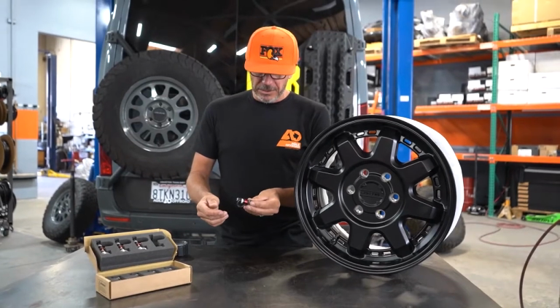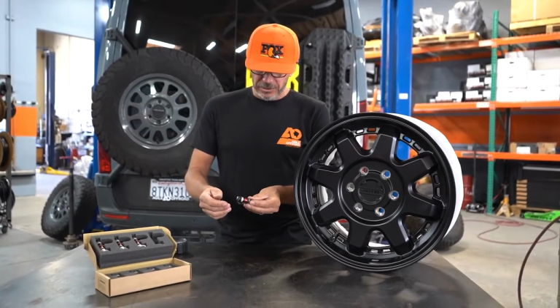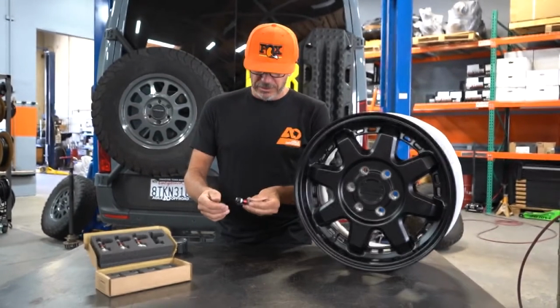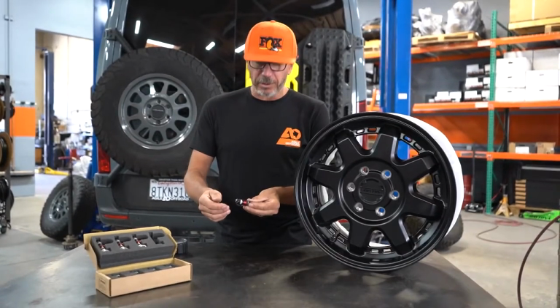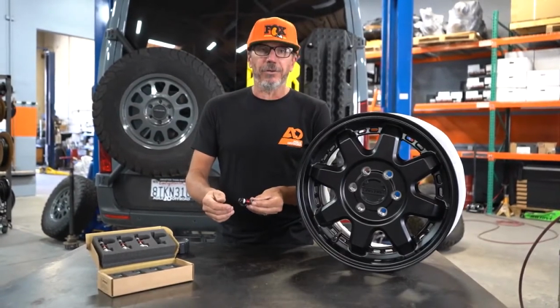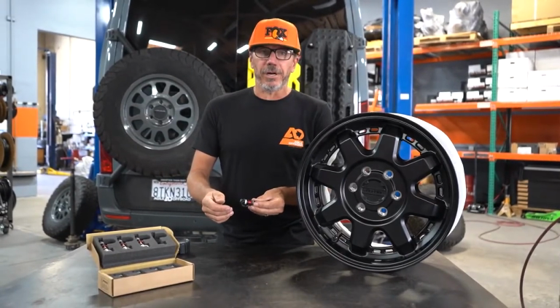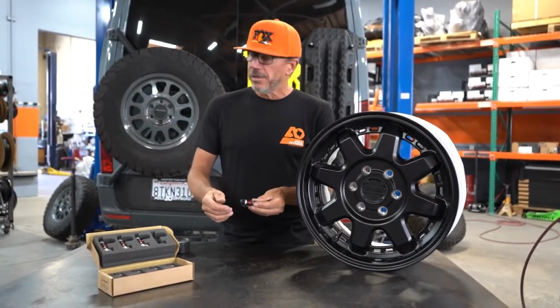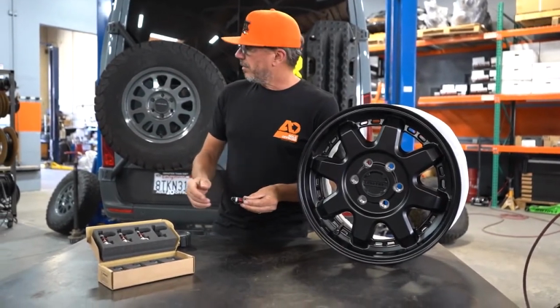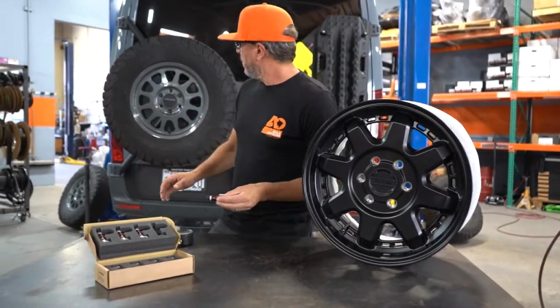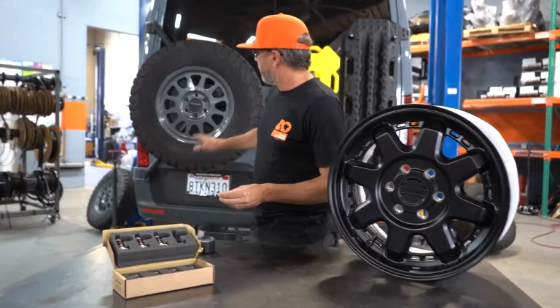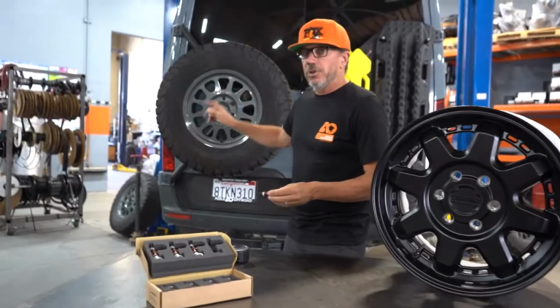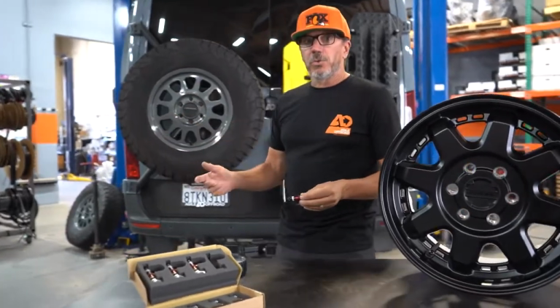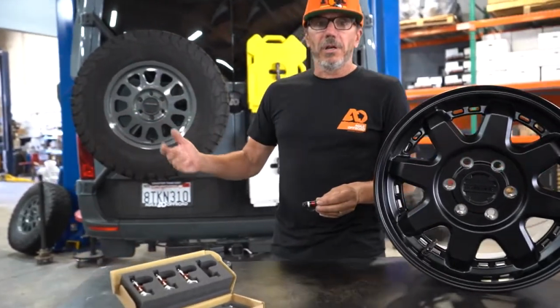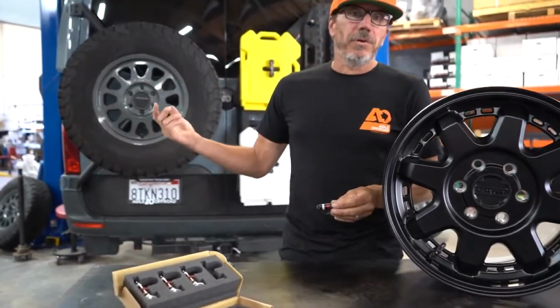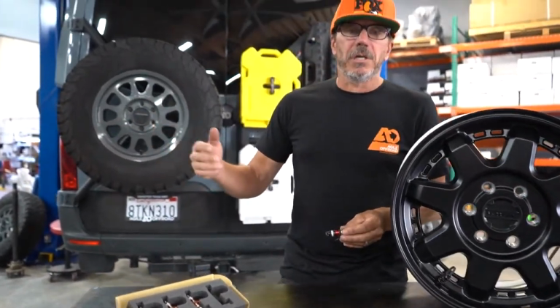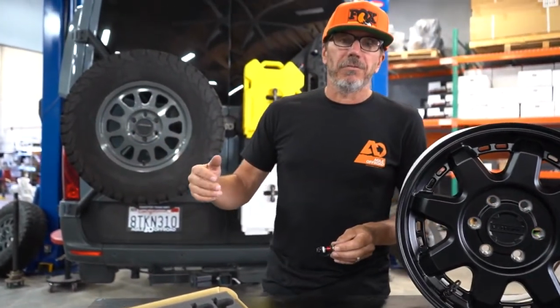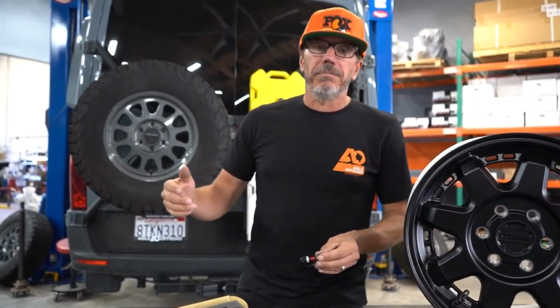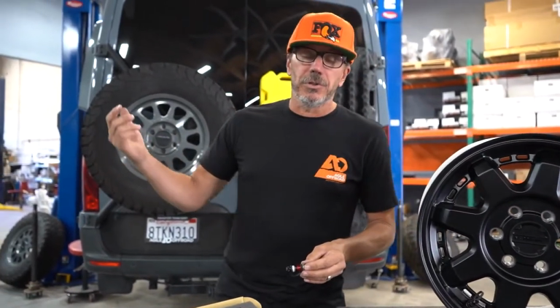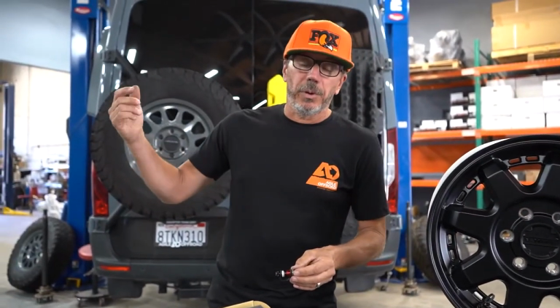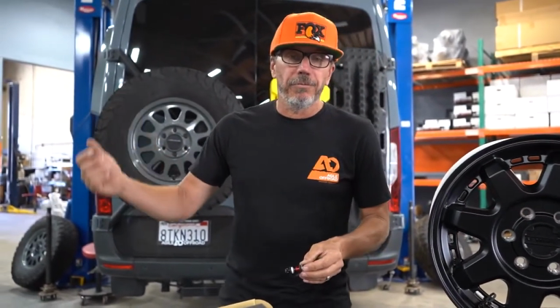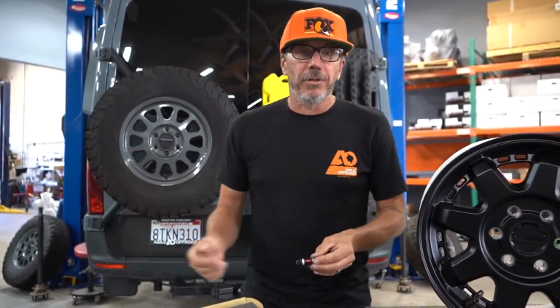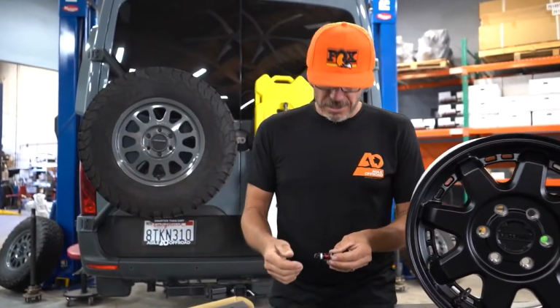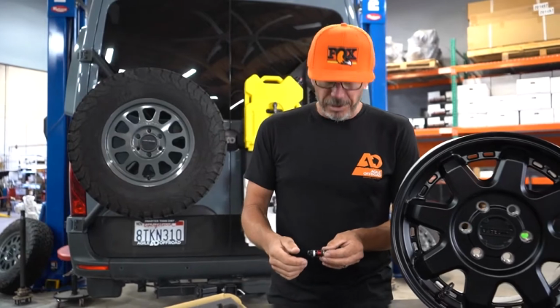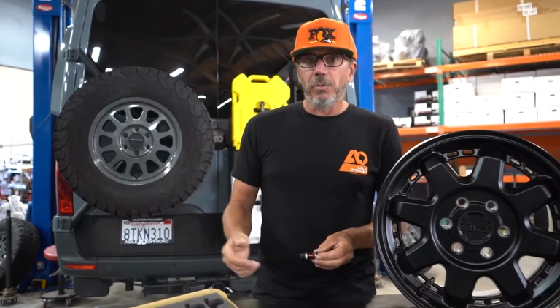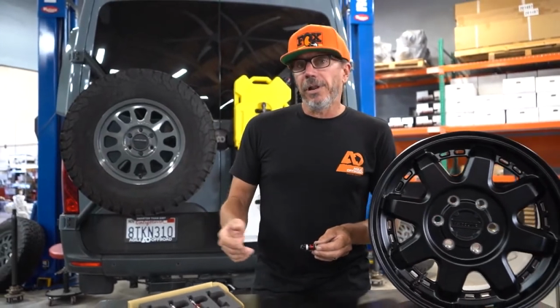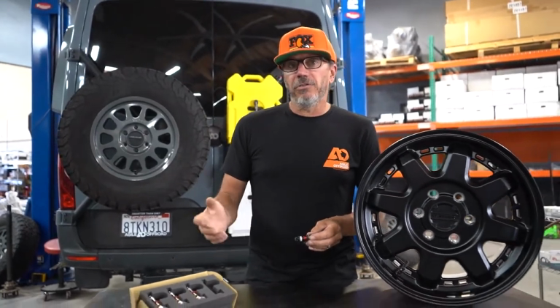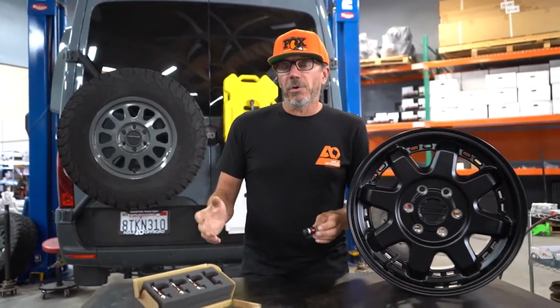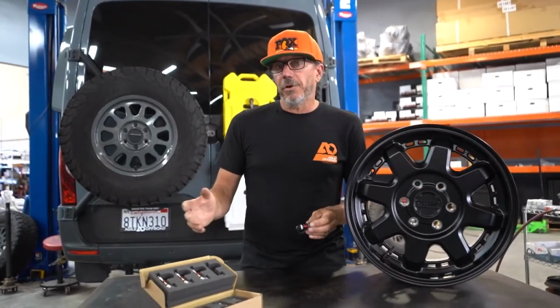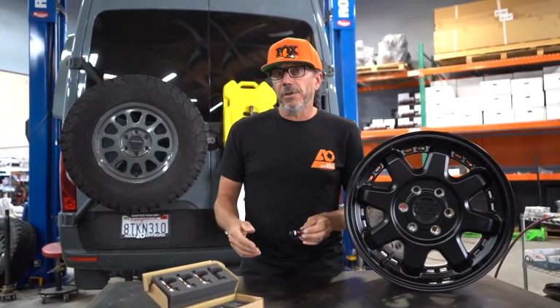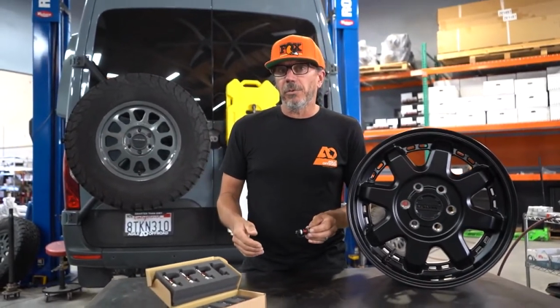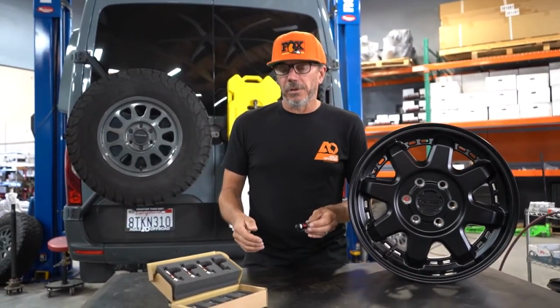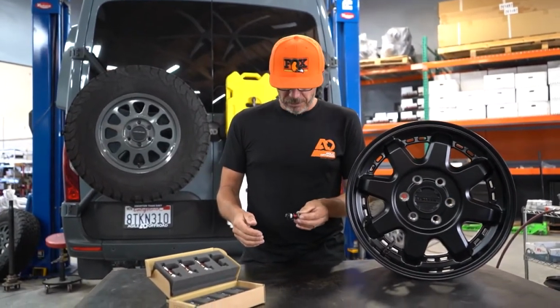Basically, these are designed for airing down your tires. So typically on the Sprinters we're running like 70 psi in the rear, 50 in the front. You want to air down to say 25 to 30 psi when you're going off-road.